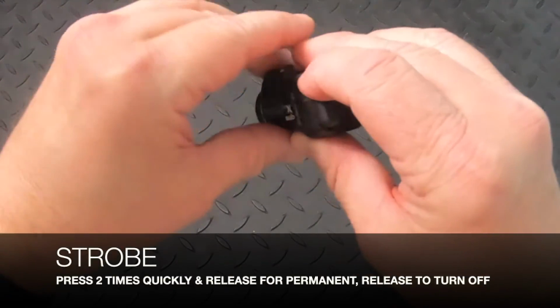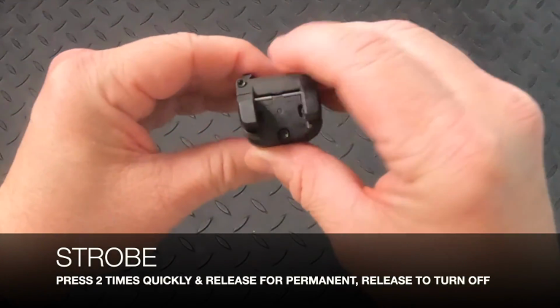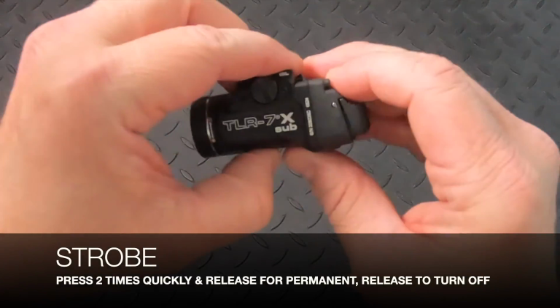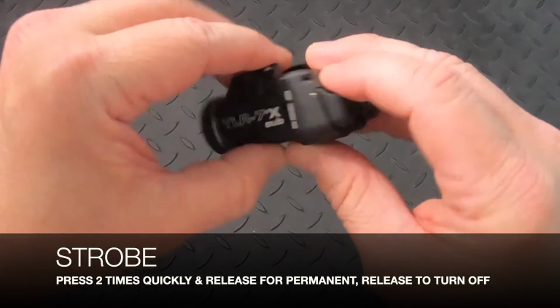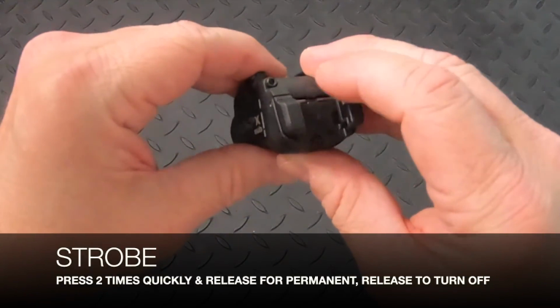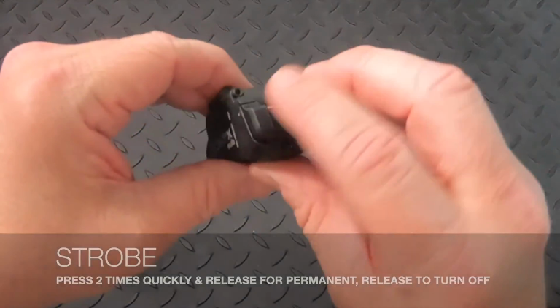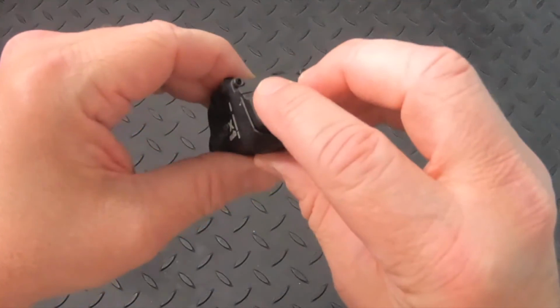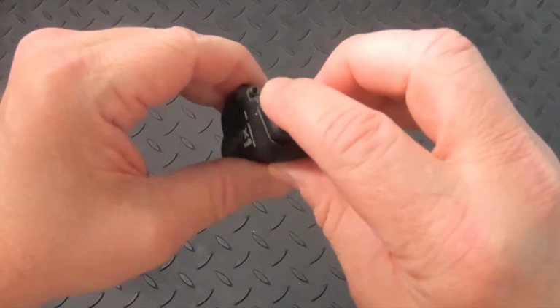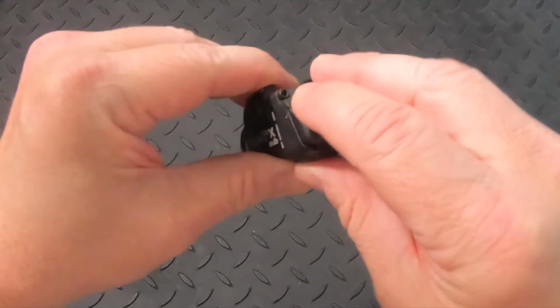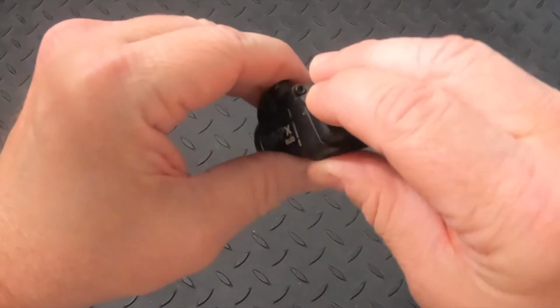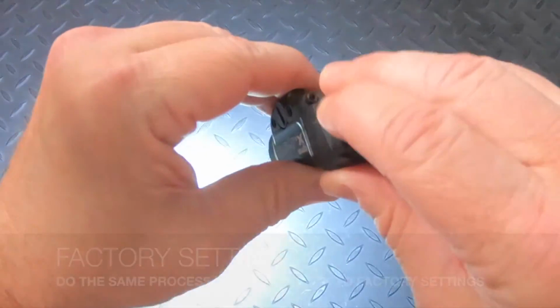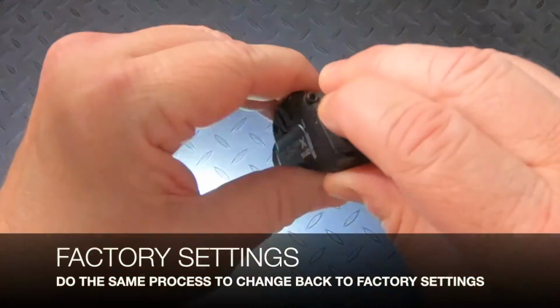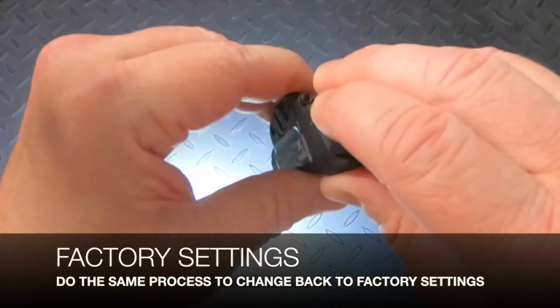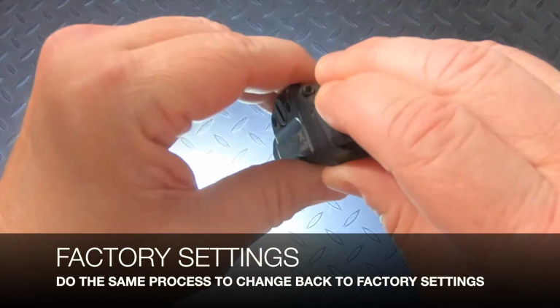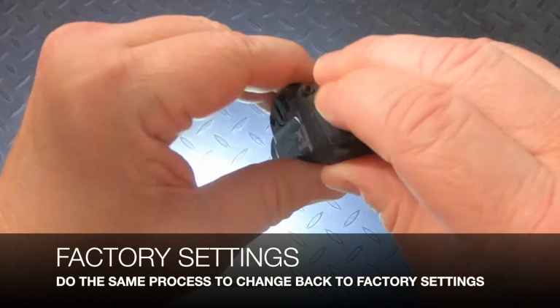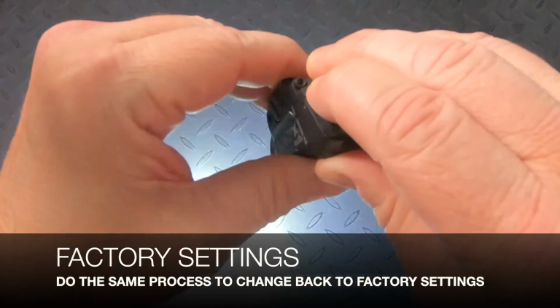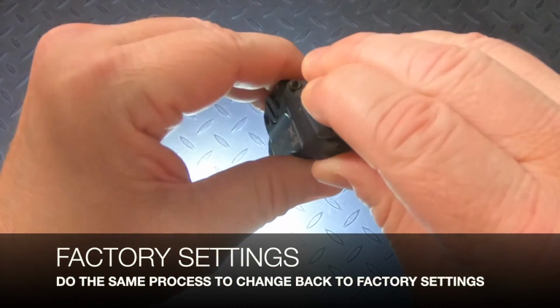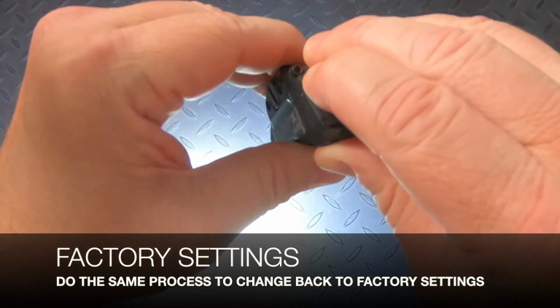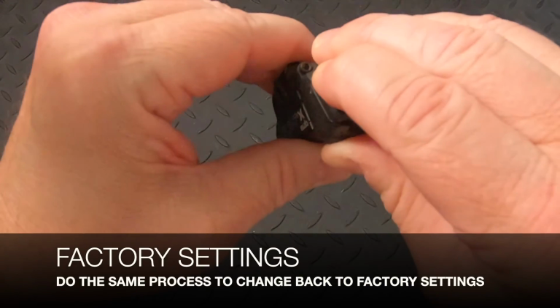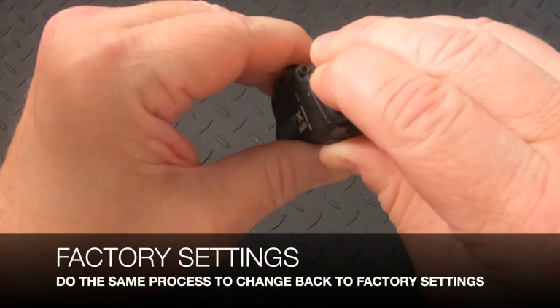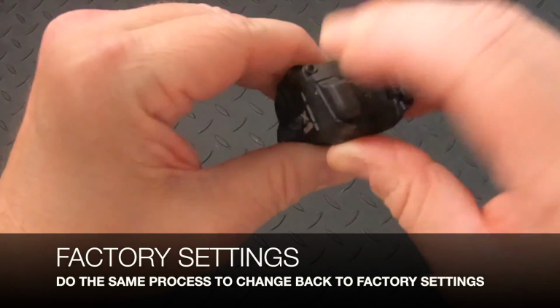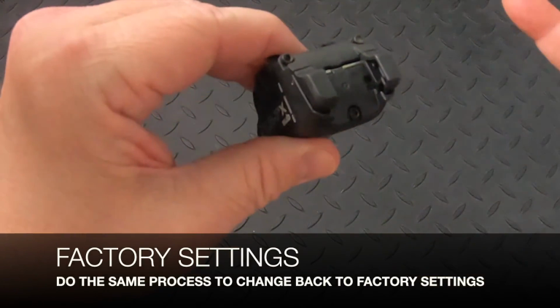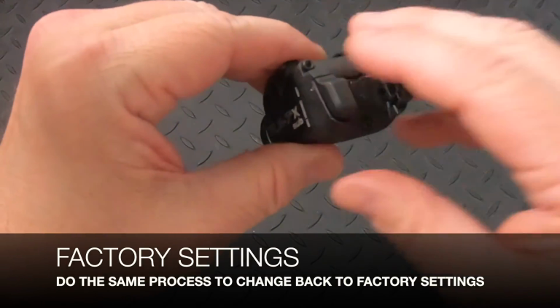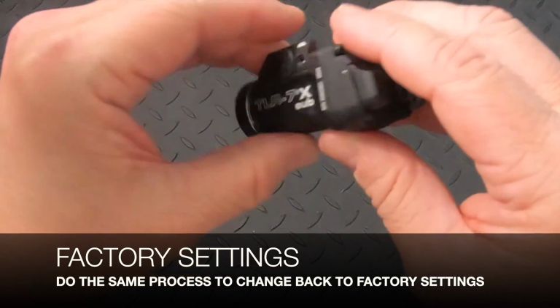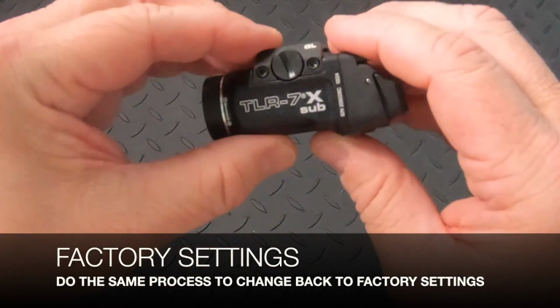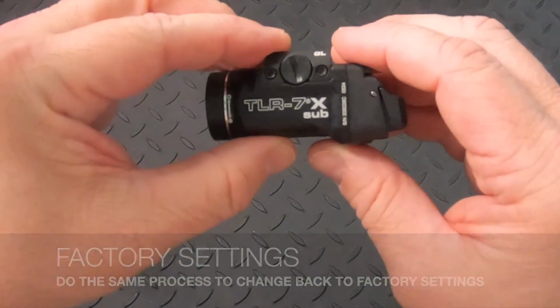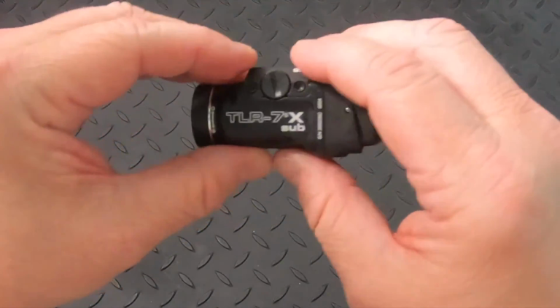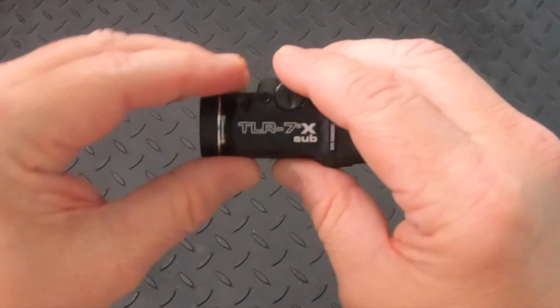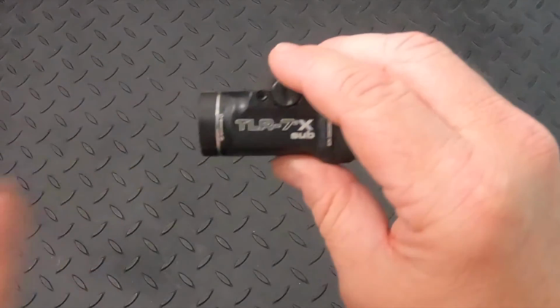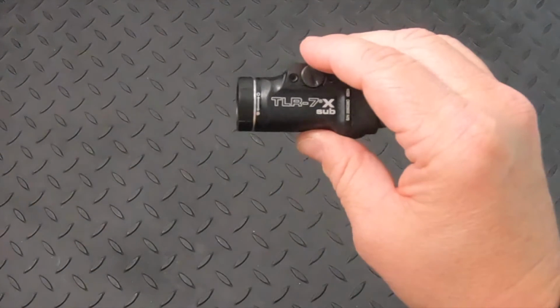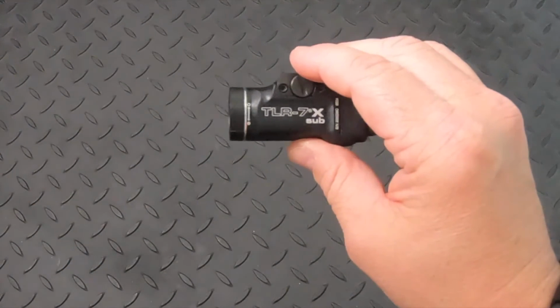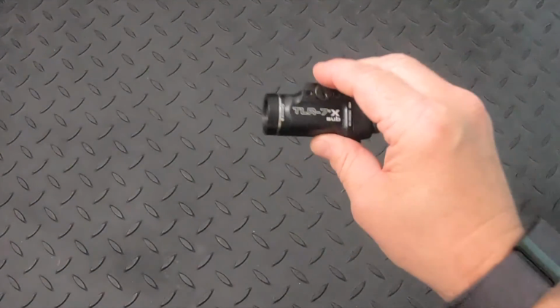To unprogram the light back to factory settings, do the same thing: 1, 2, 3, 4, 5, 6, 7, 8, 9, 10. The light turns on solid, then turns off. Now it's programmed back to factory settings.